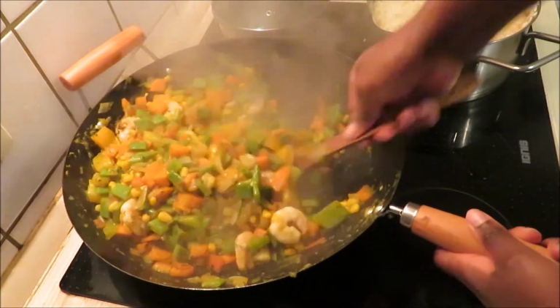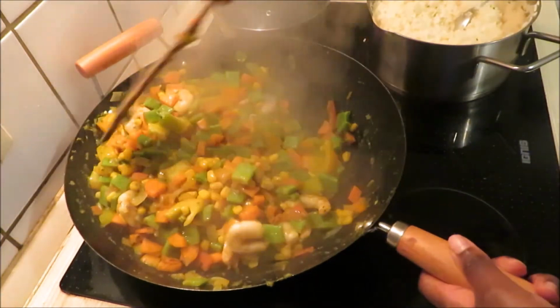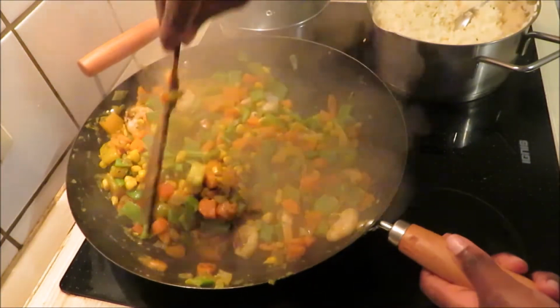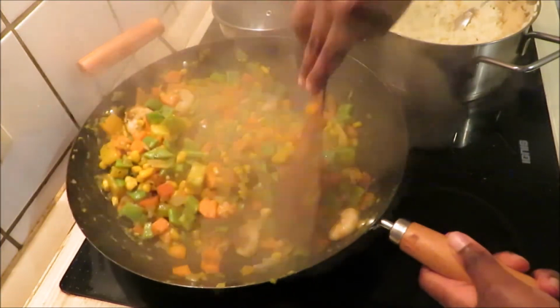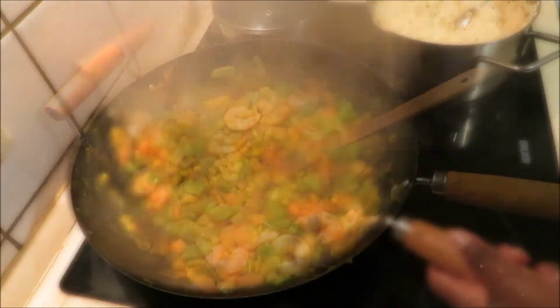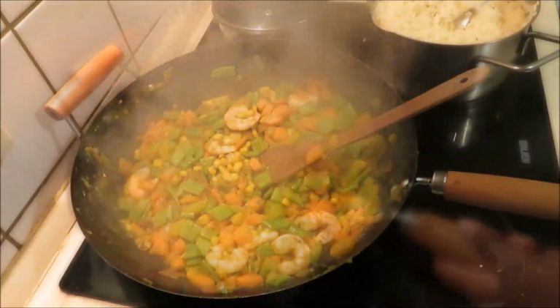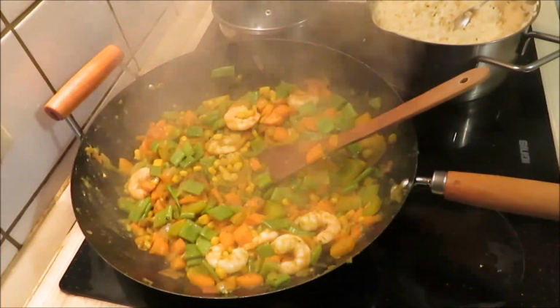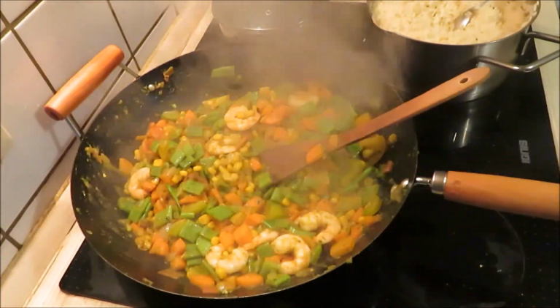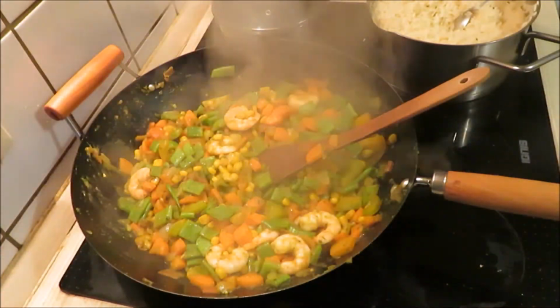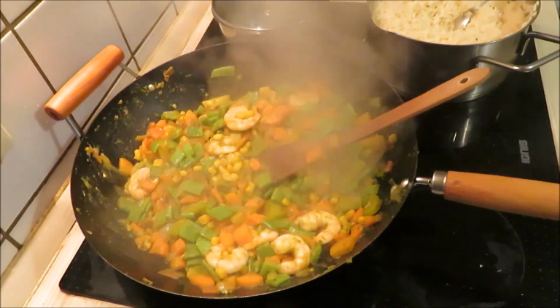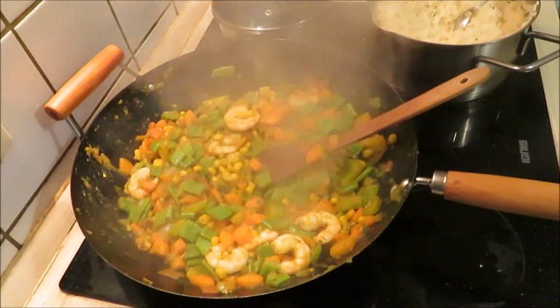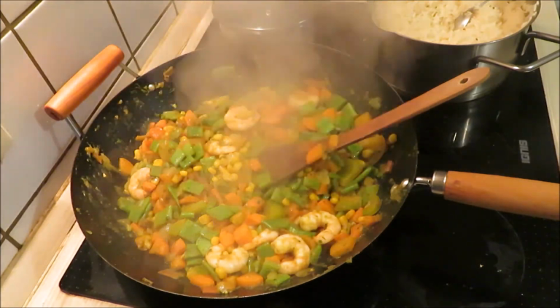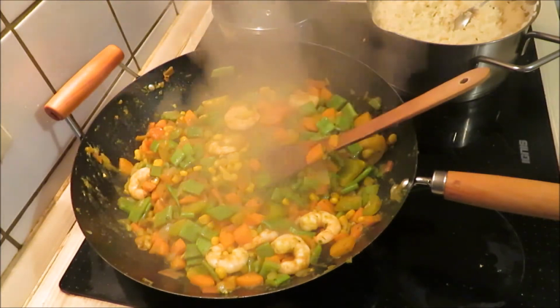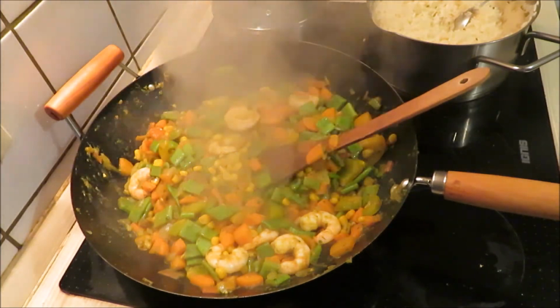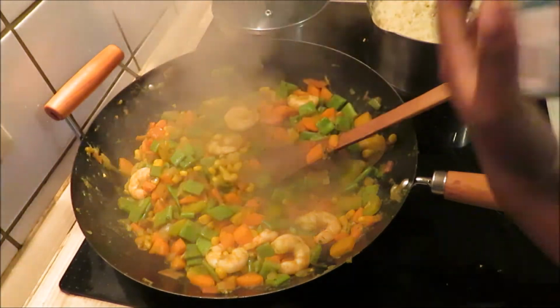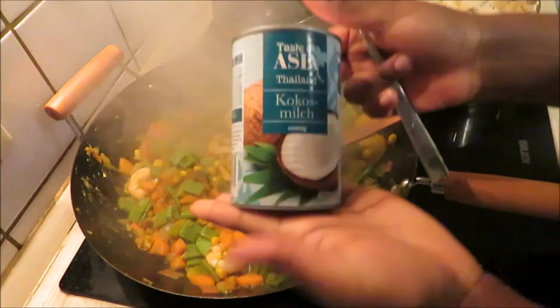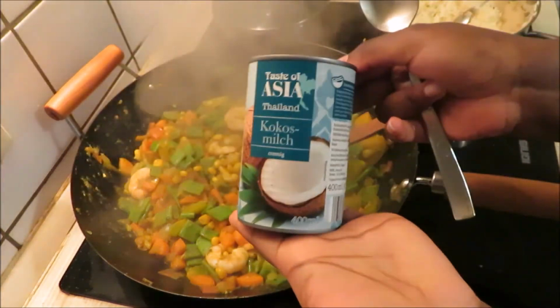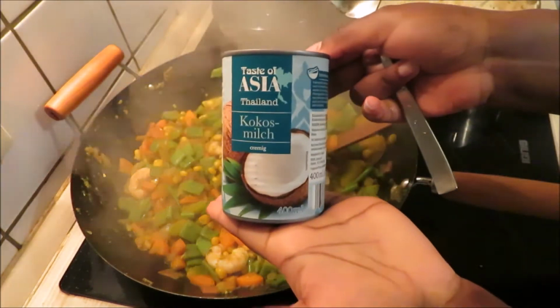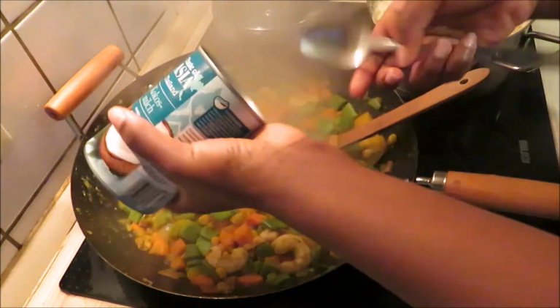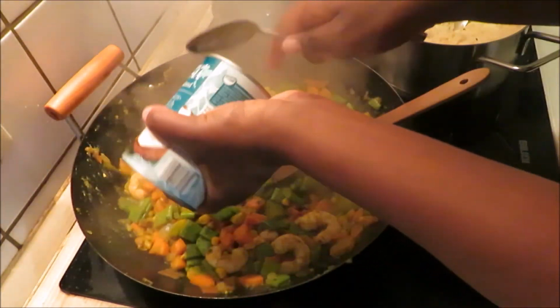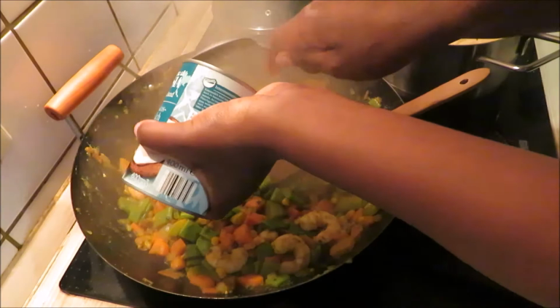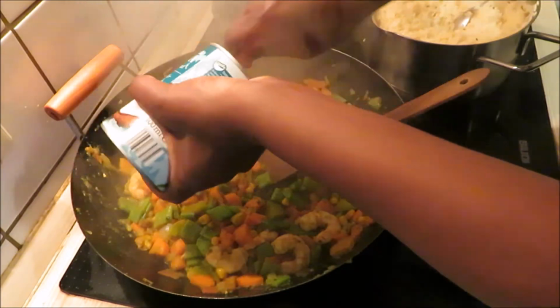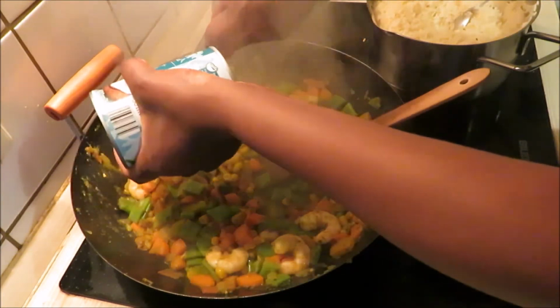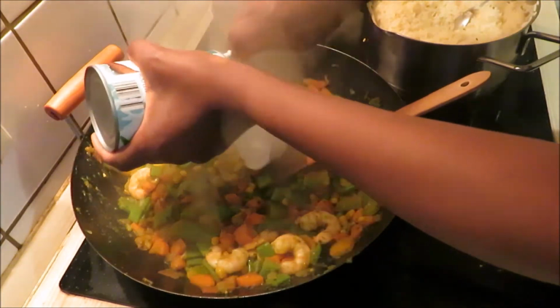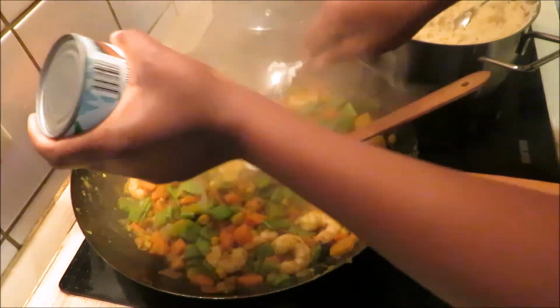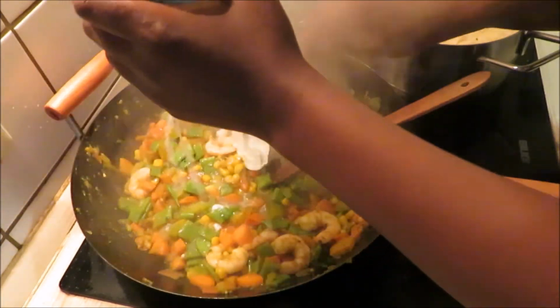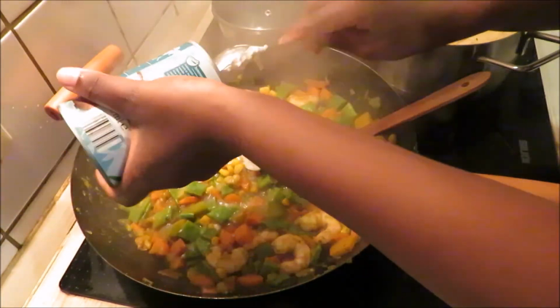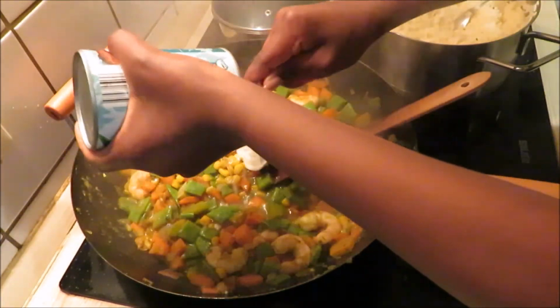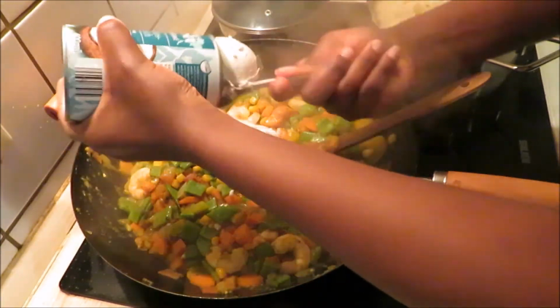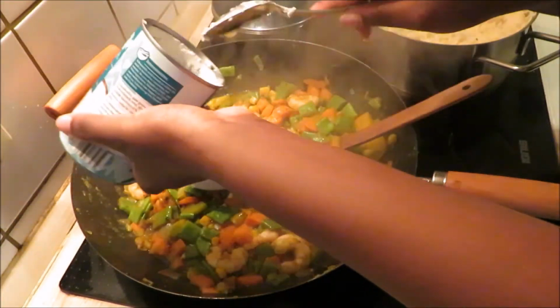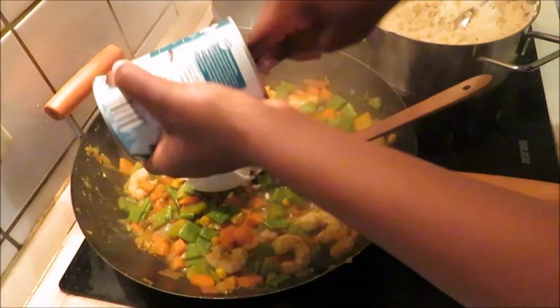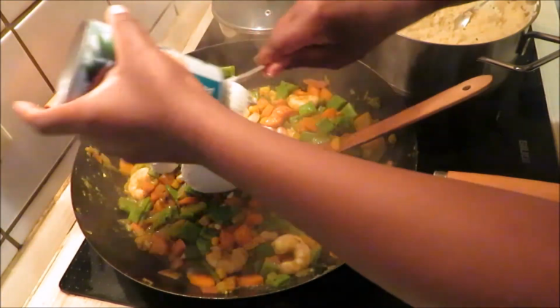Now if you notice, I didn't add any water in there because I'm going to add coconut milk instead. So no water at all — just coconut milk.